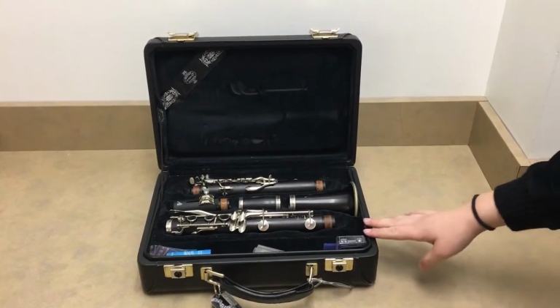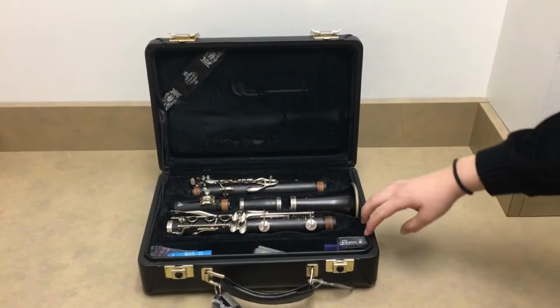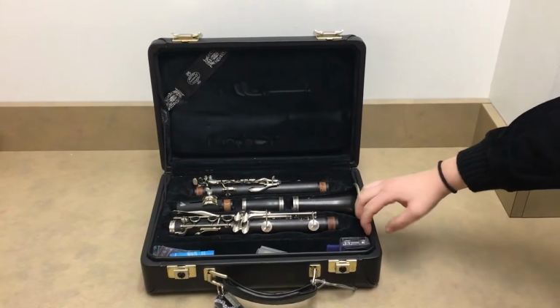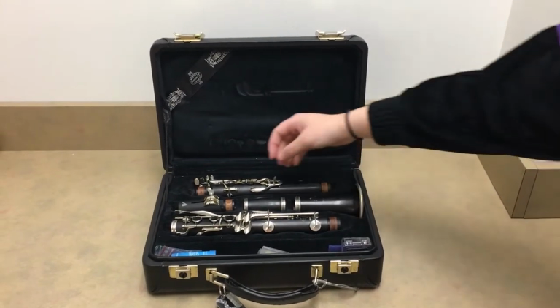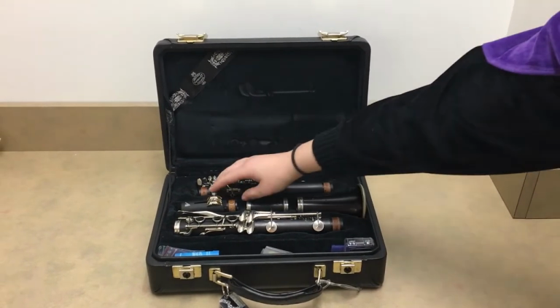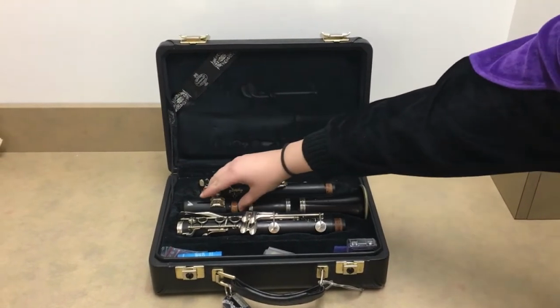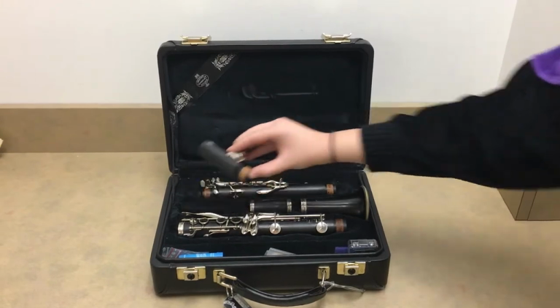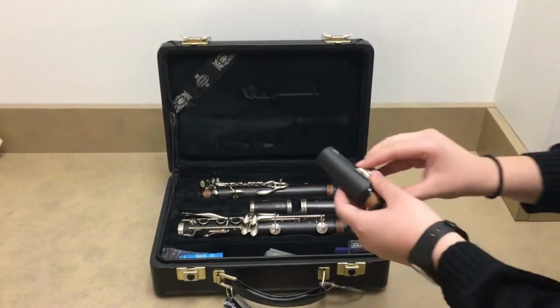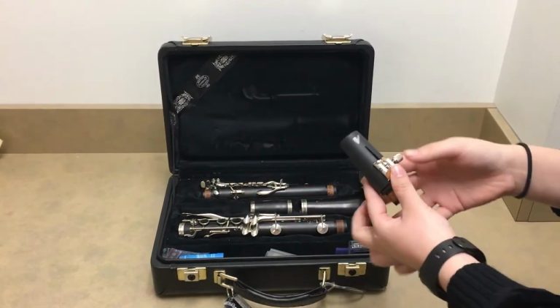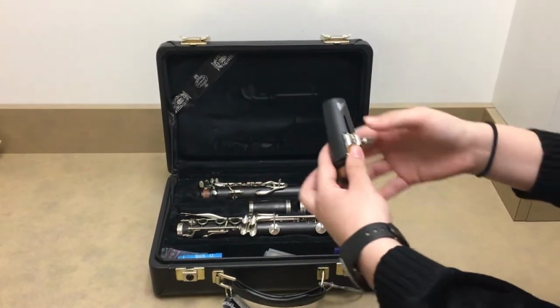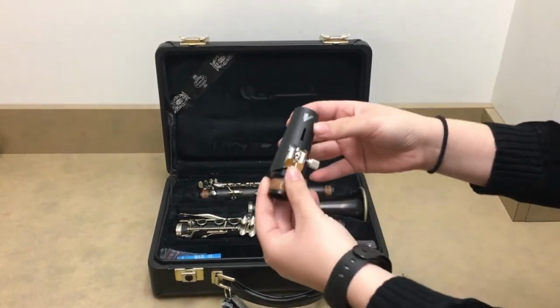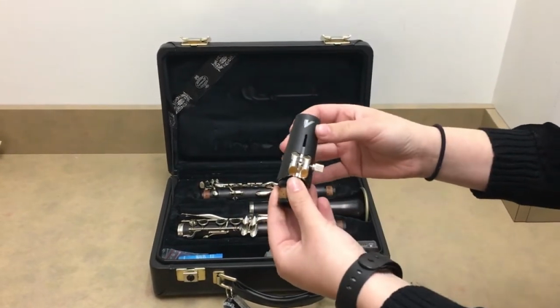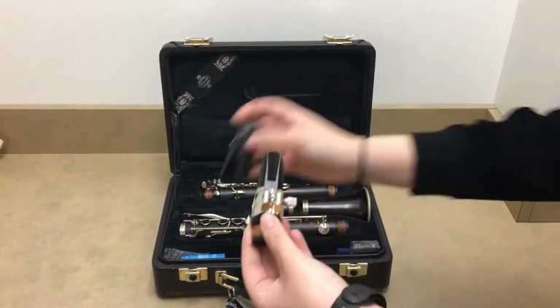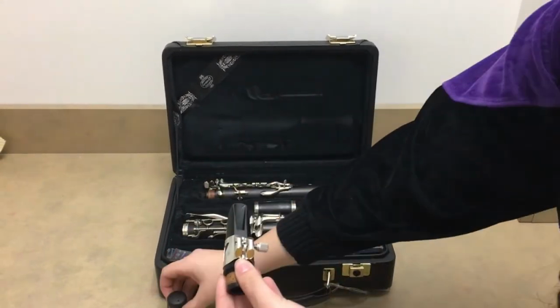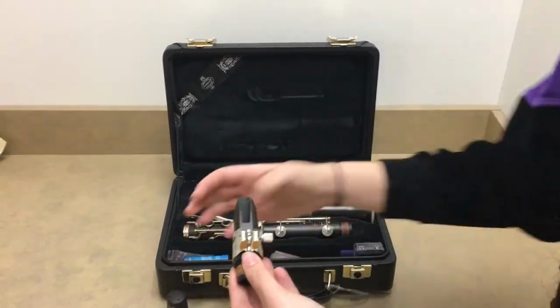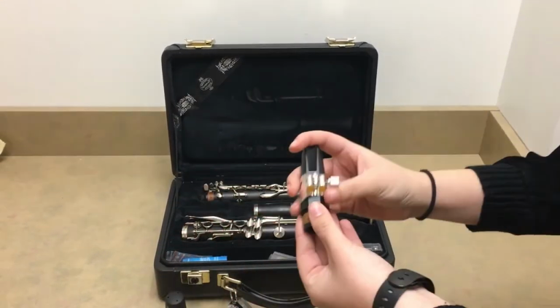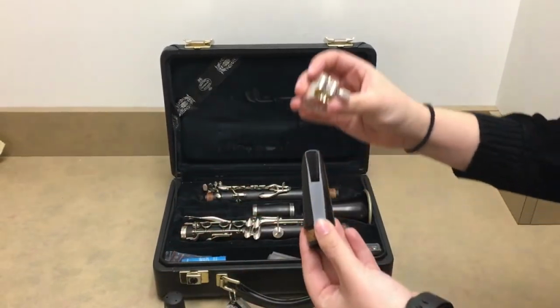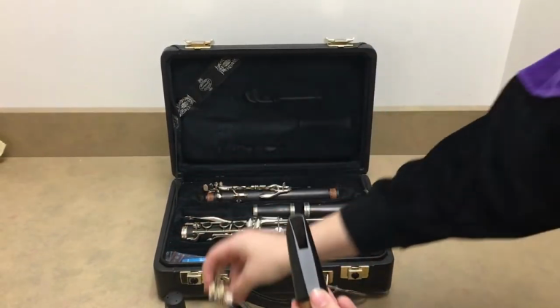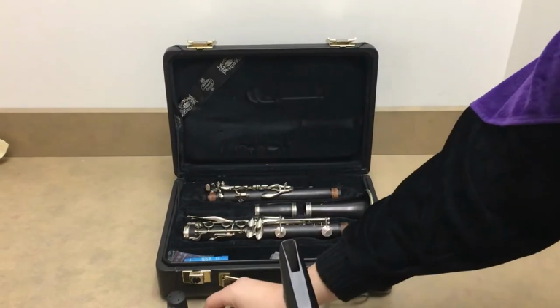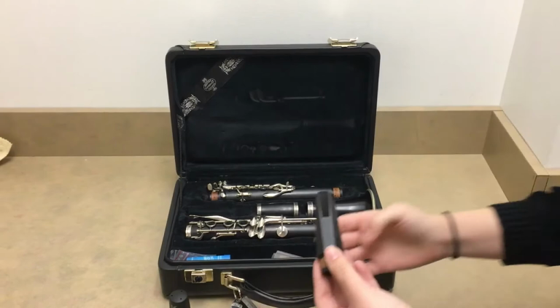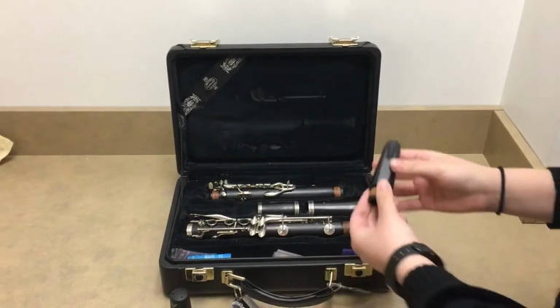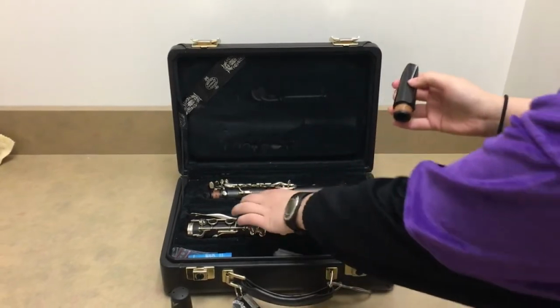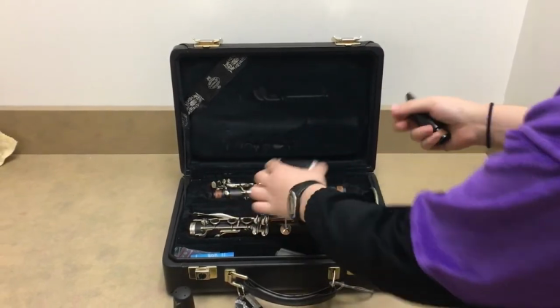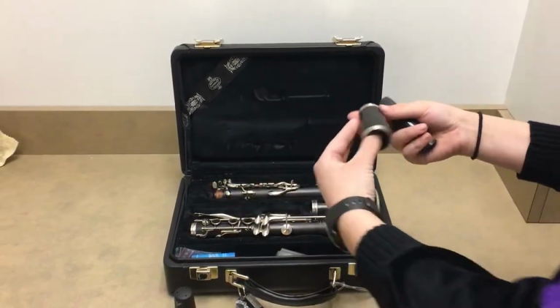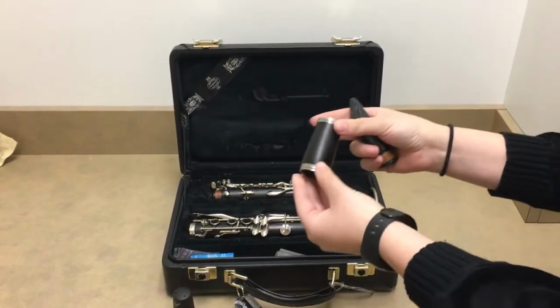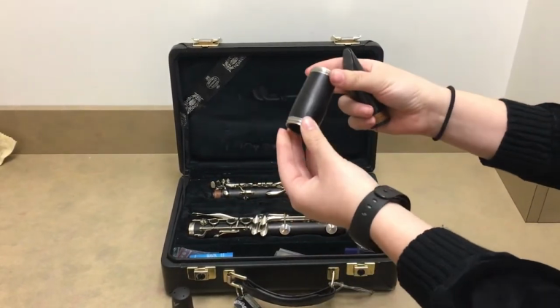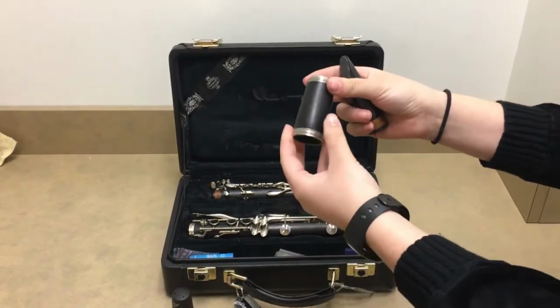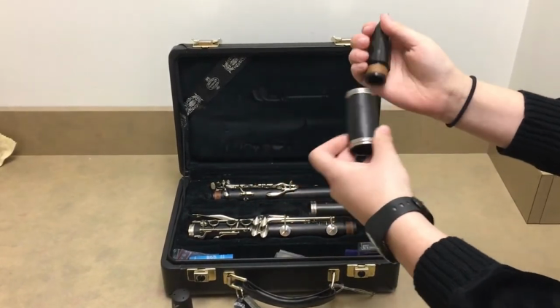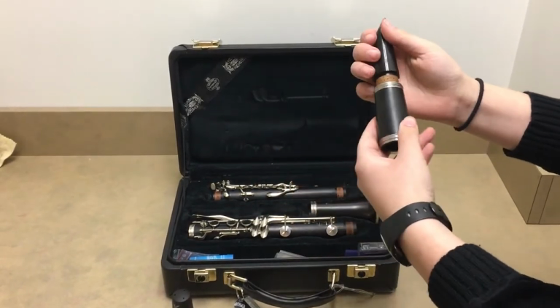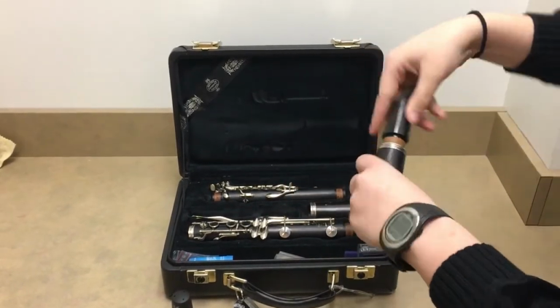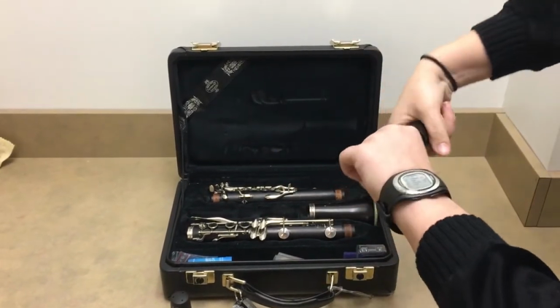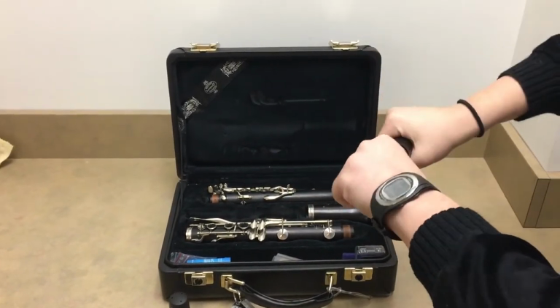So here's how you set up the clarinet. First you start with the mouthpiece, take off the cover and the ligature, and then take the barrel, which is the long straight piece, and attach those together.